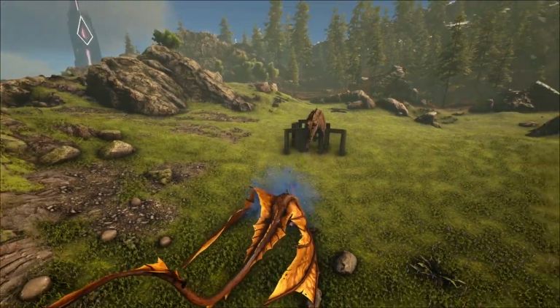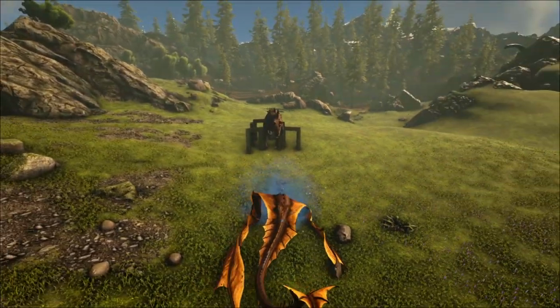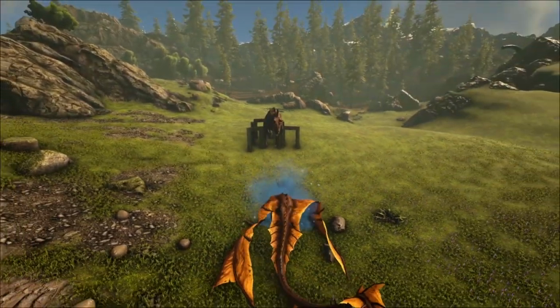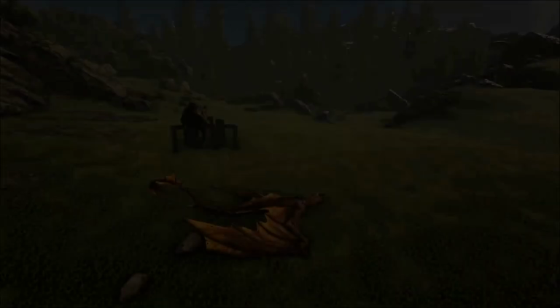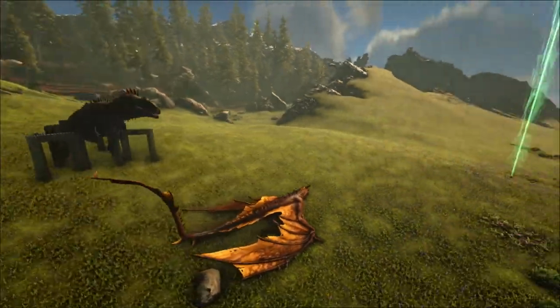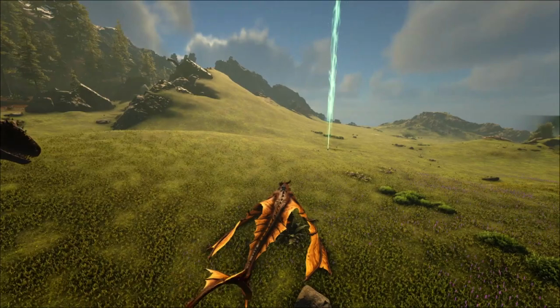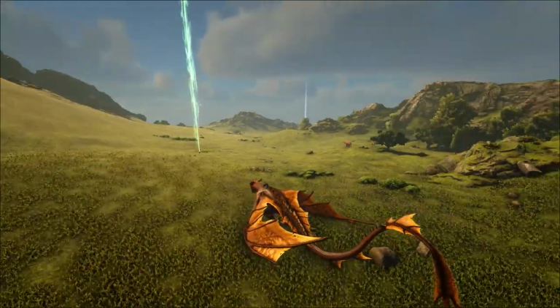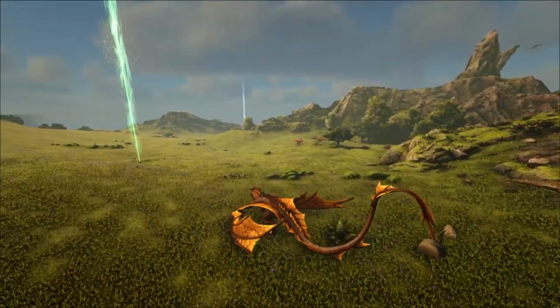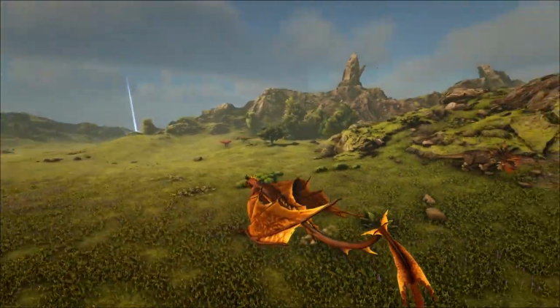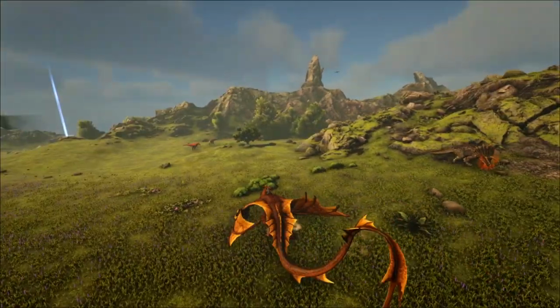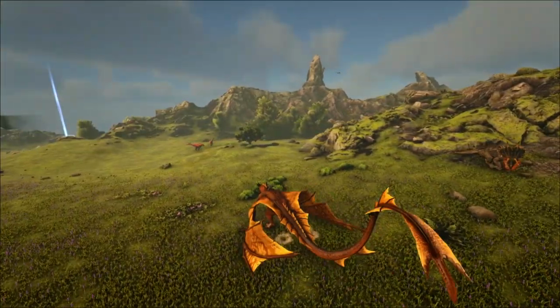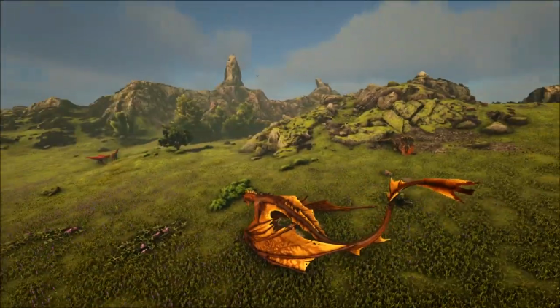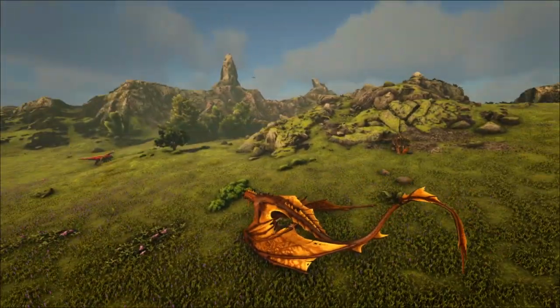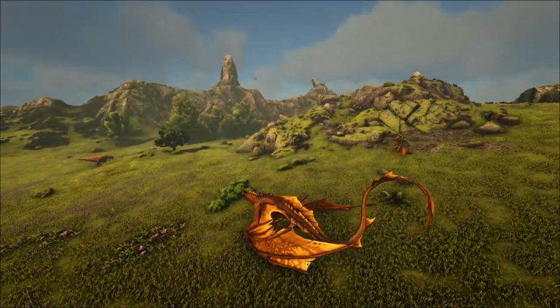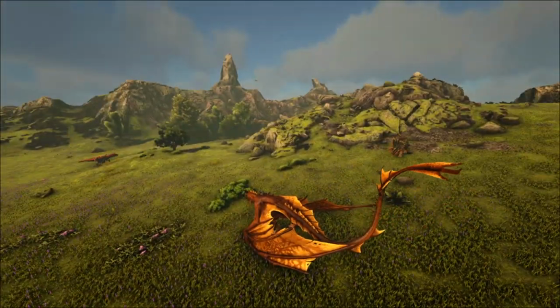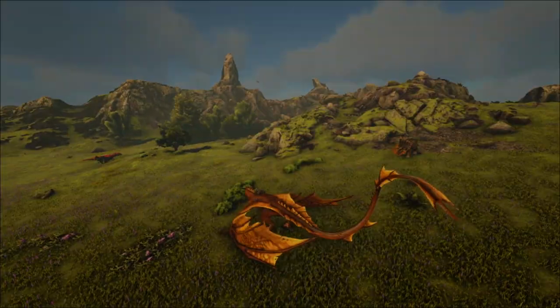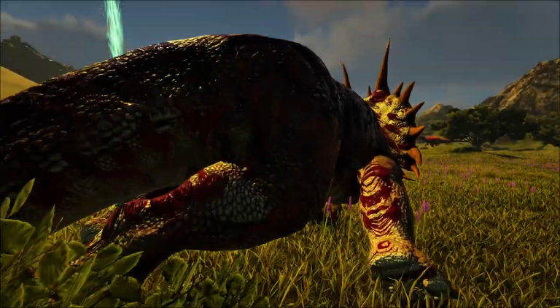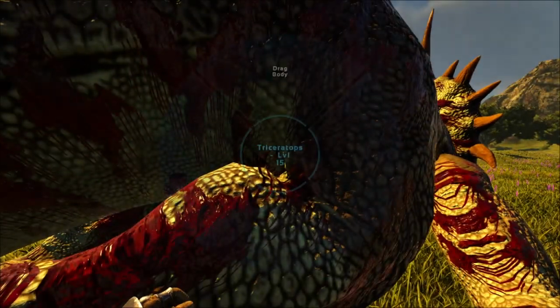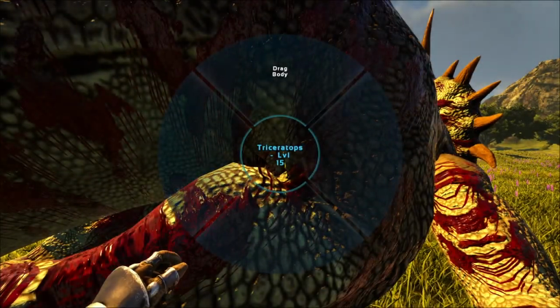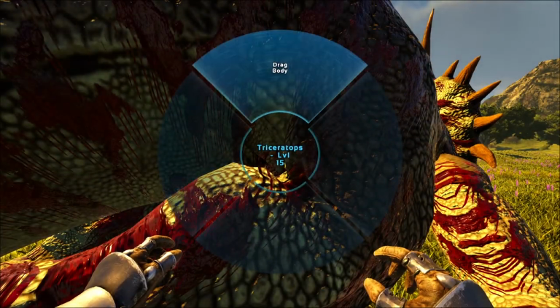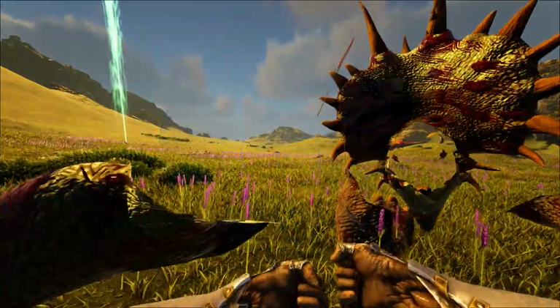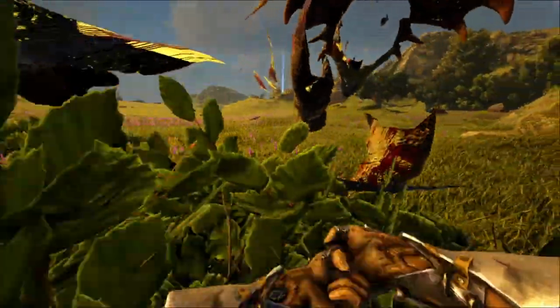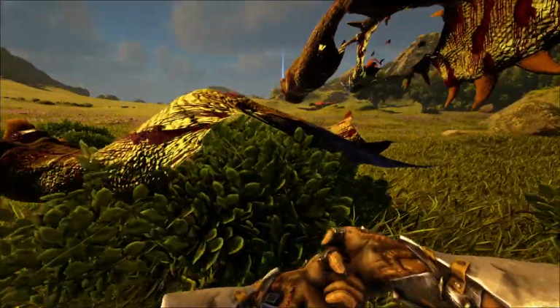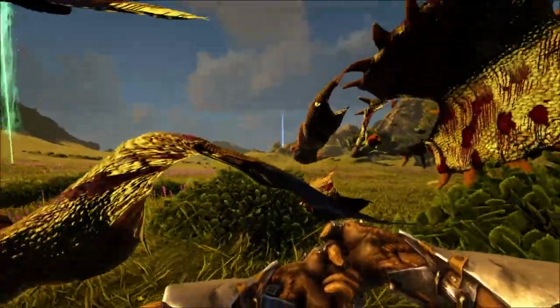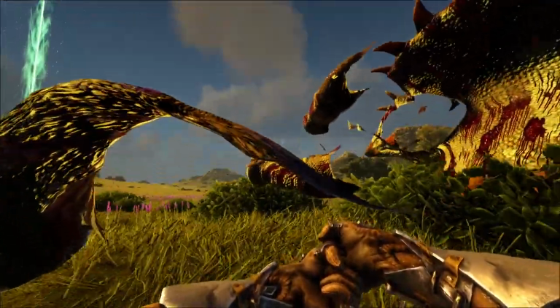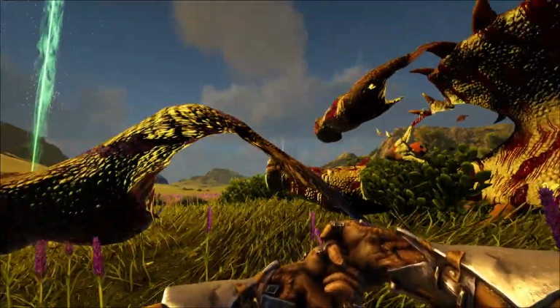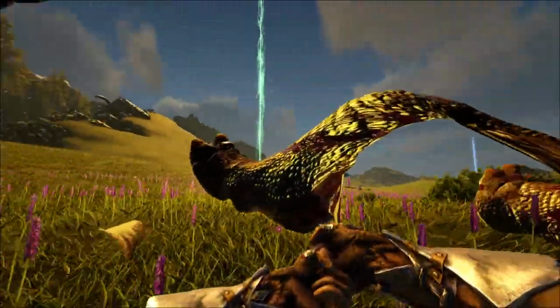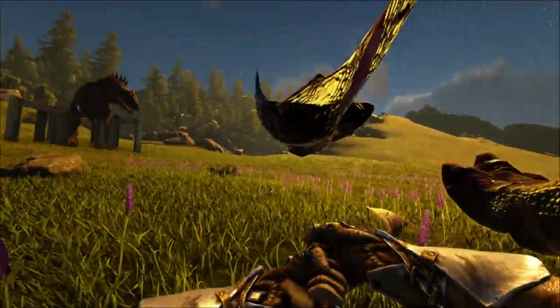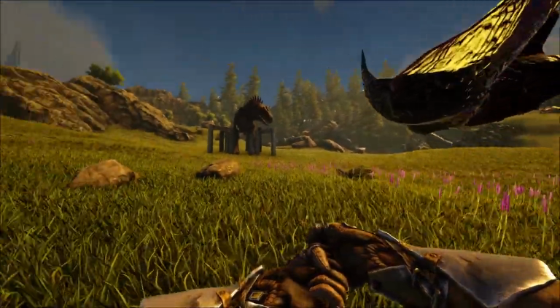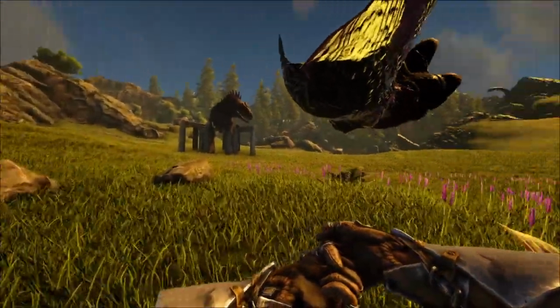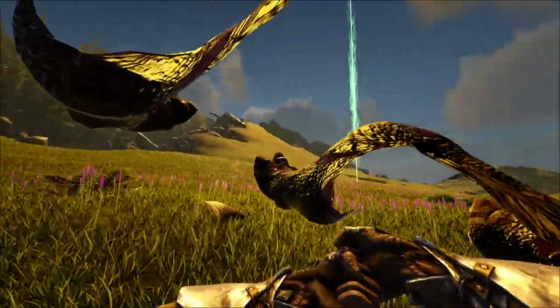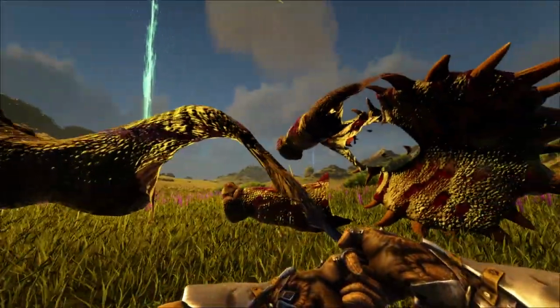Don't bother the wyvern. Alright, now he's trapped. We need to bring some stuff to him, and it has to be something you can actually drag with whatever weight you have. I can drag a trike - I have 500 weight. Just a little something to drag a trike.